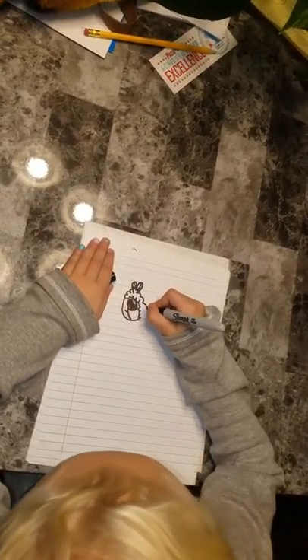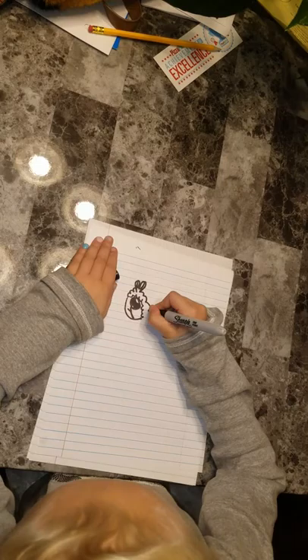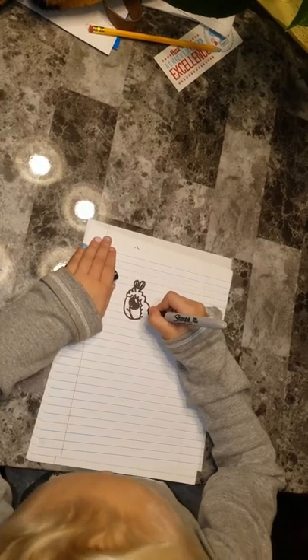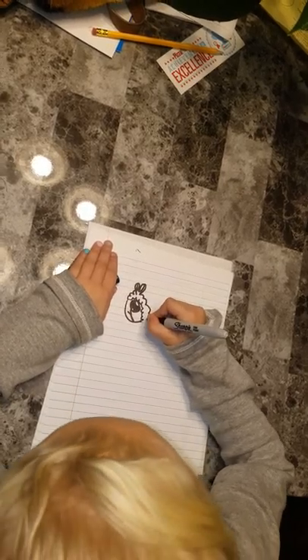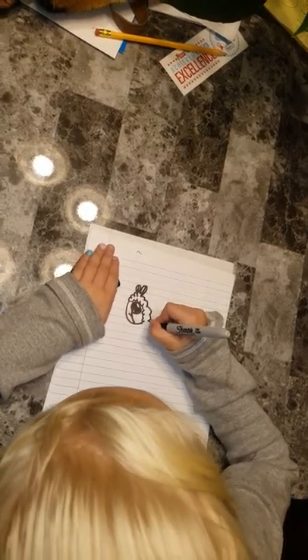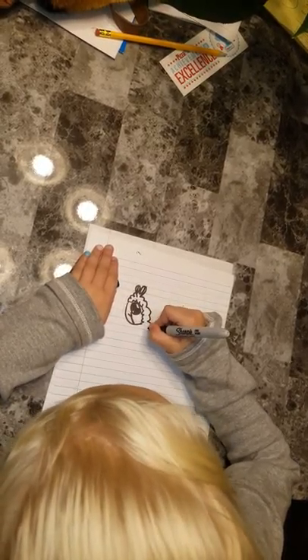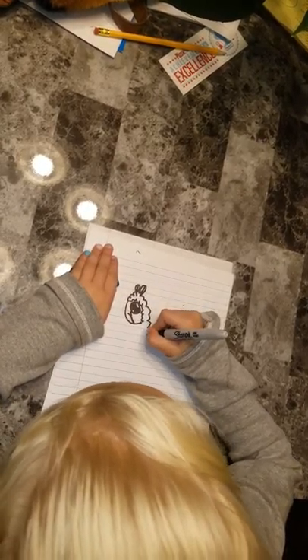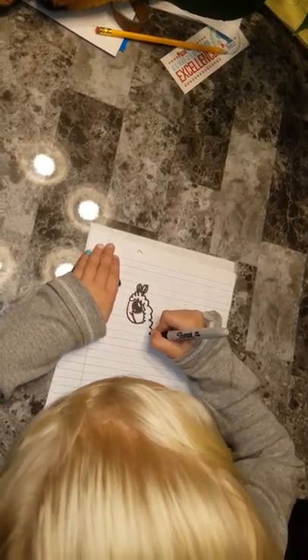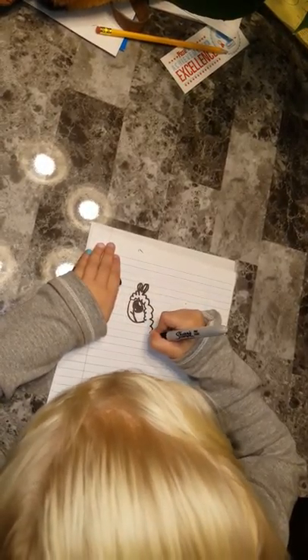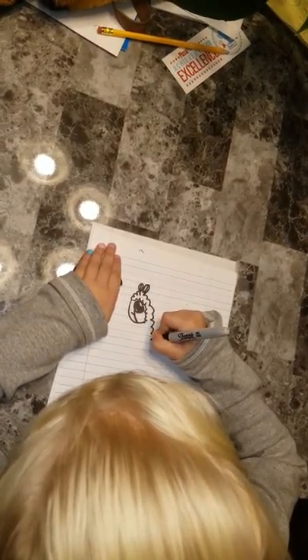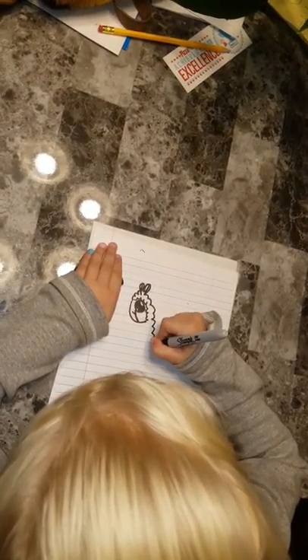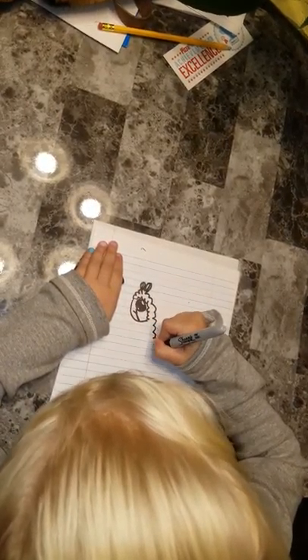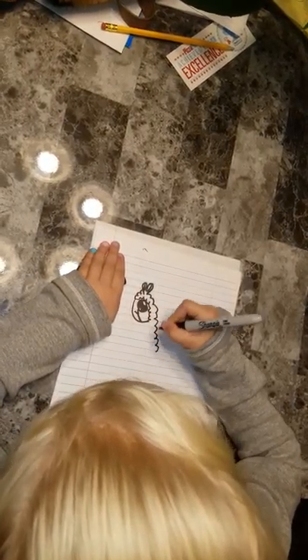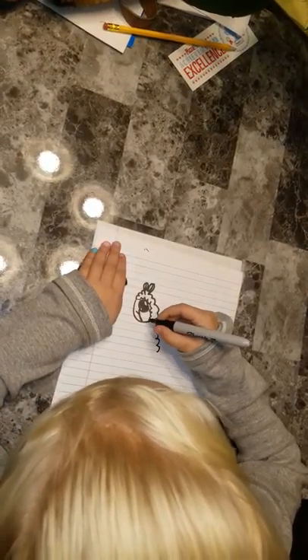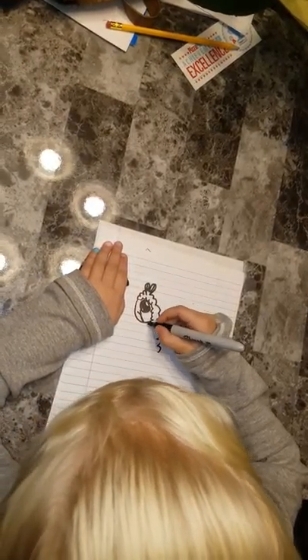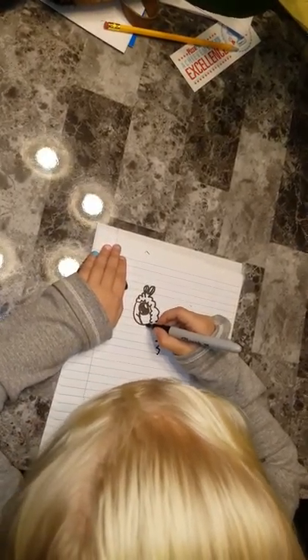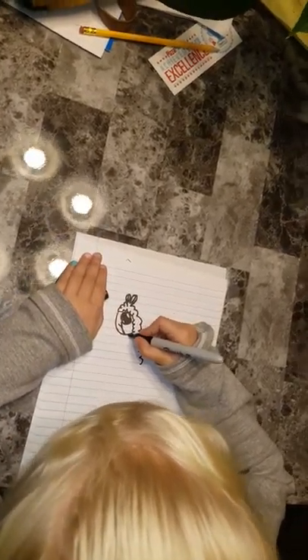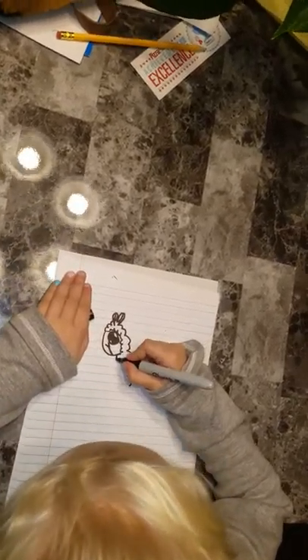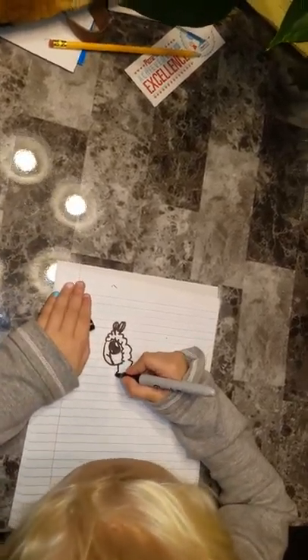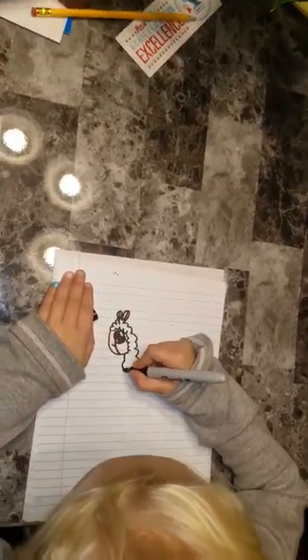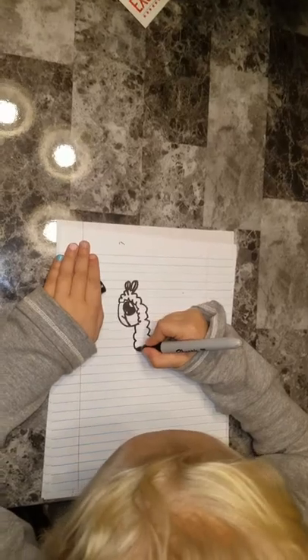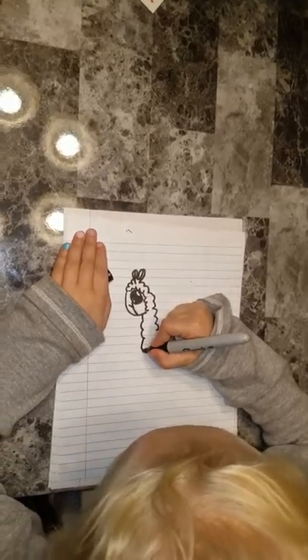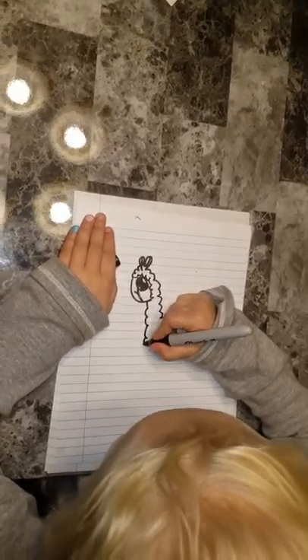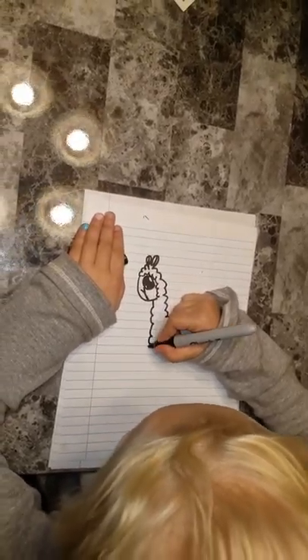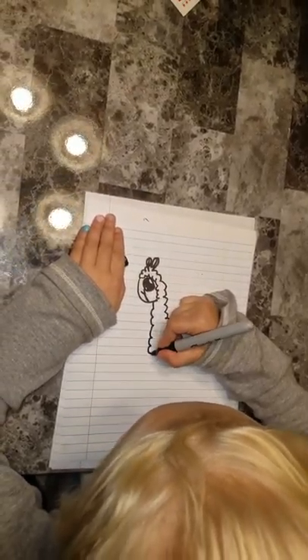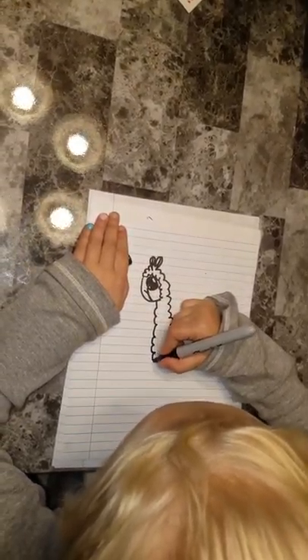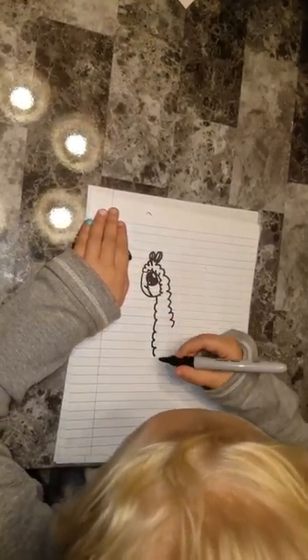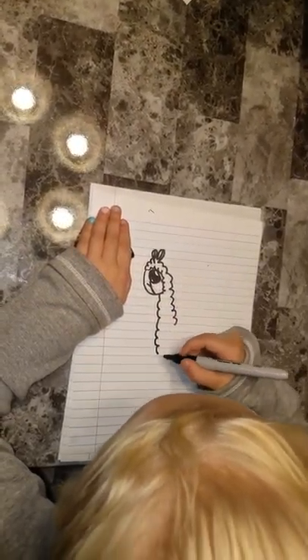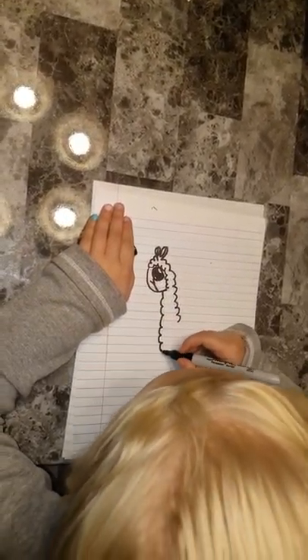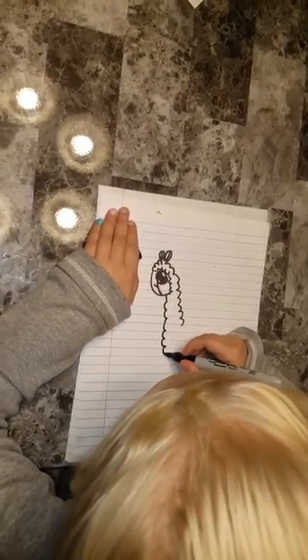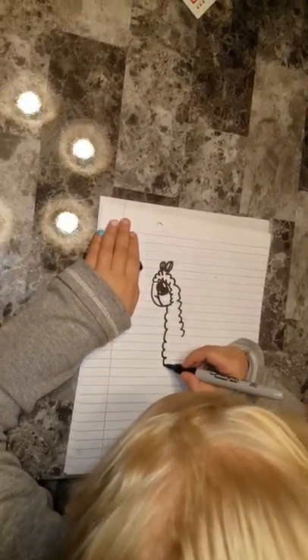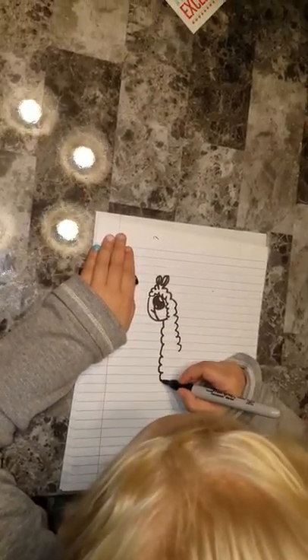Then draw some bumps on the line for his neck, and make this one a little bit longer.